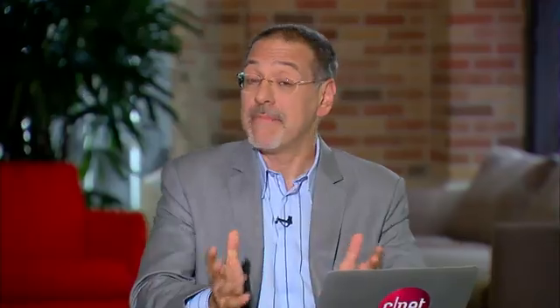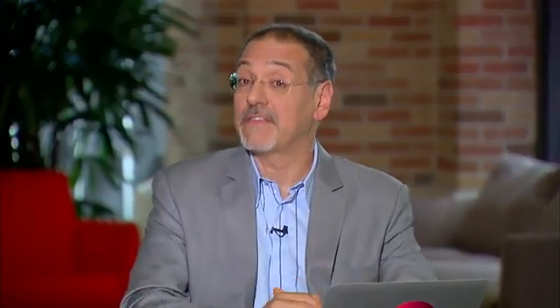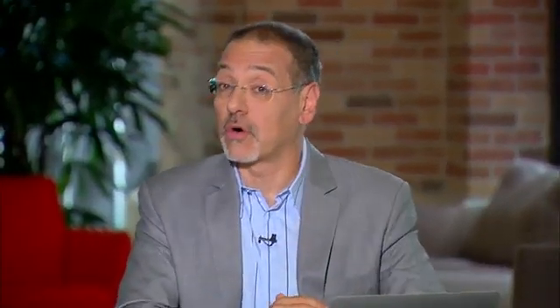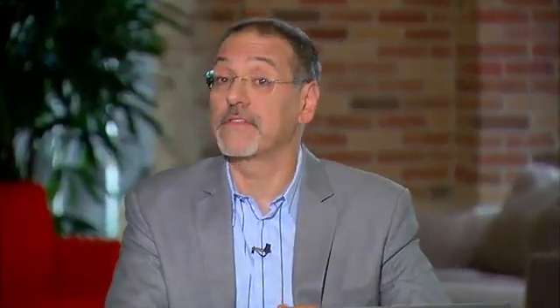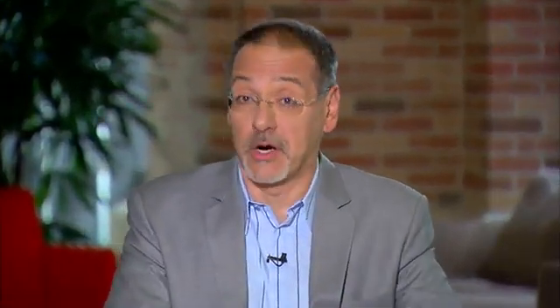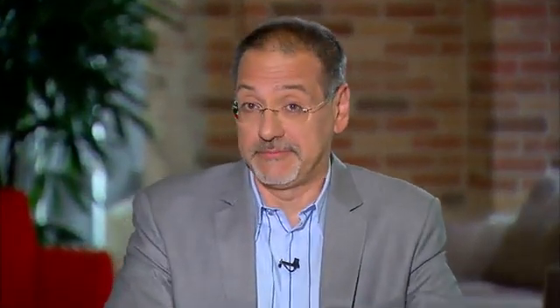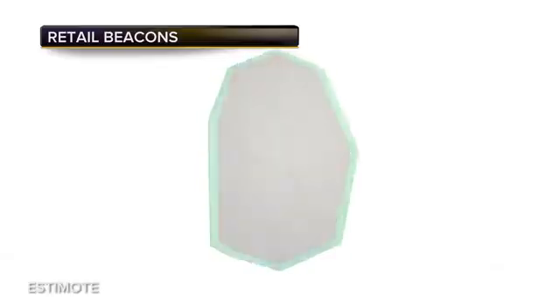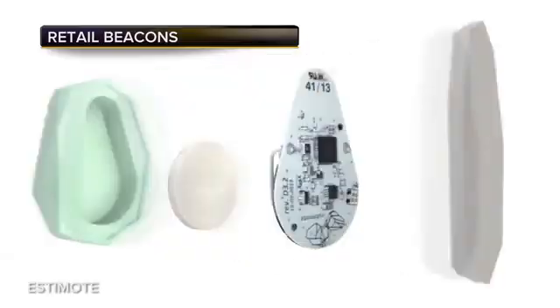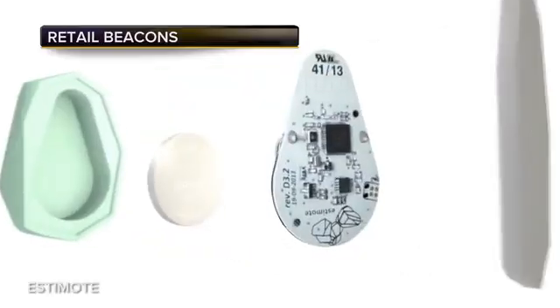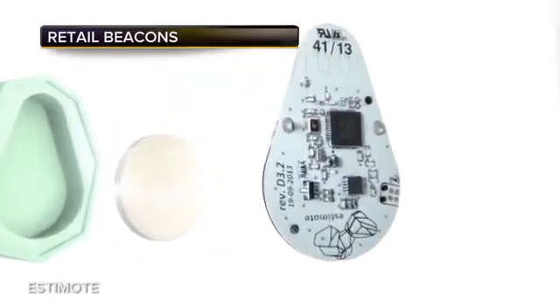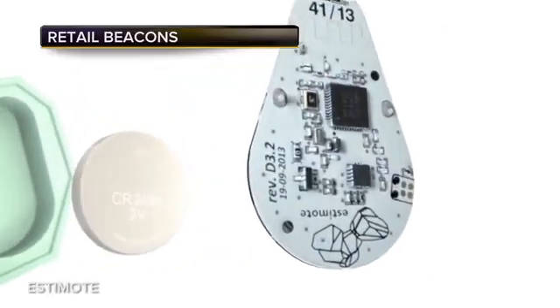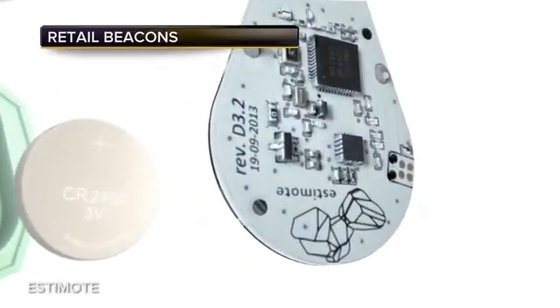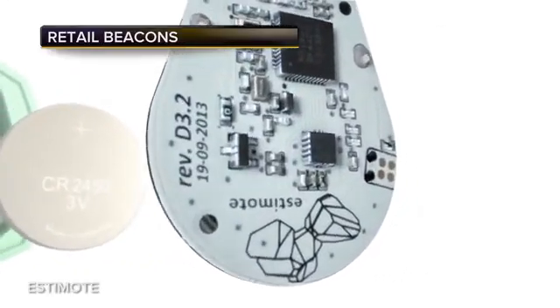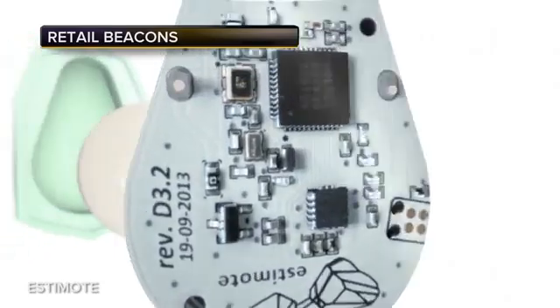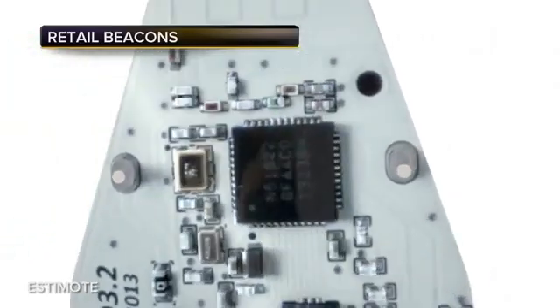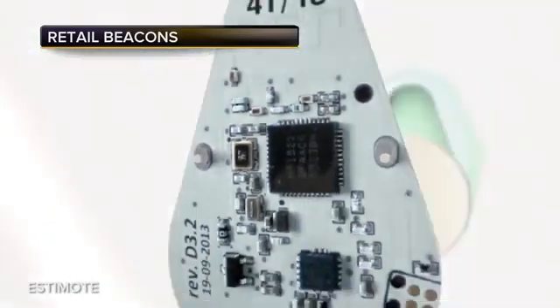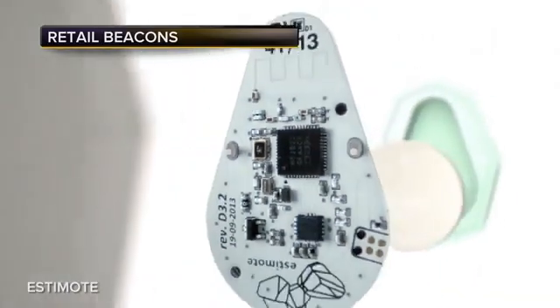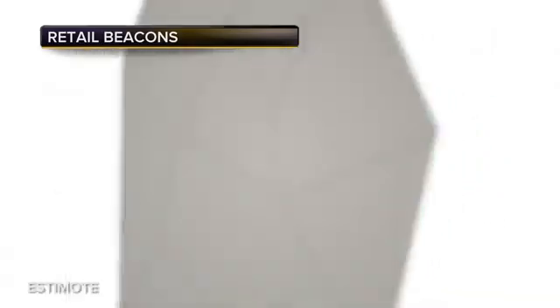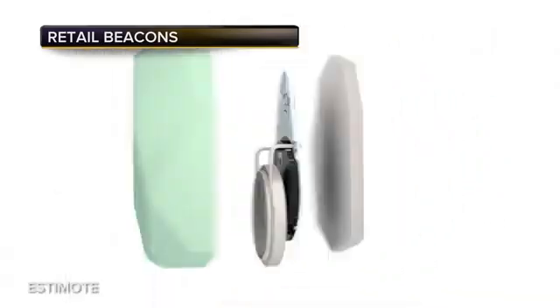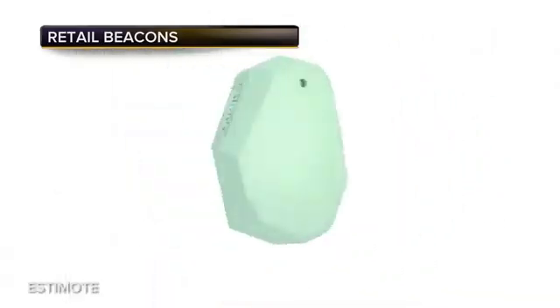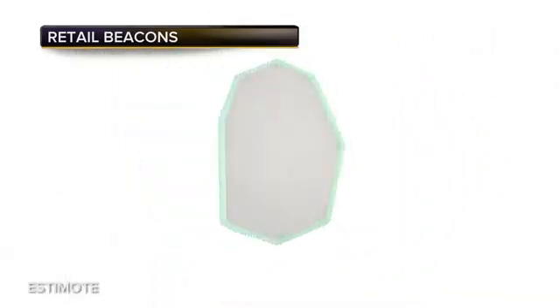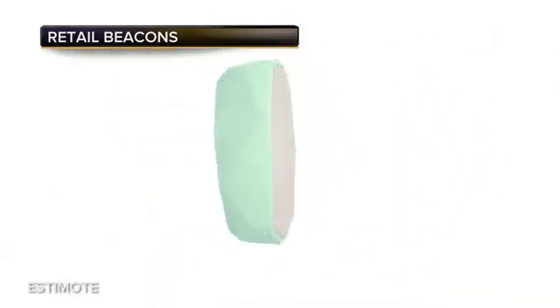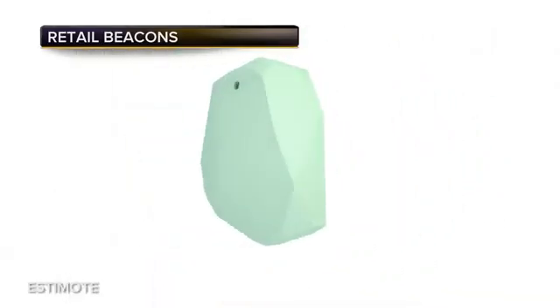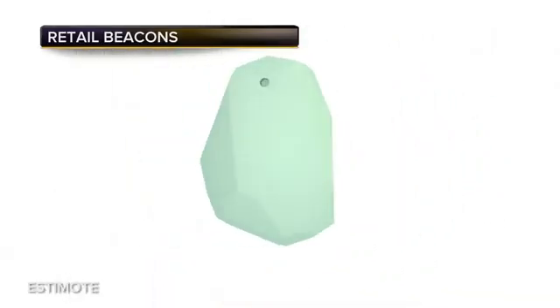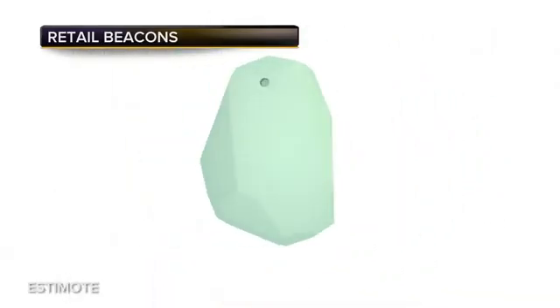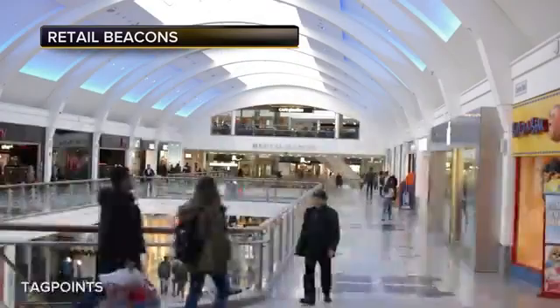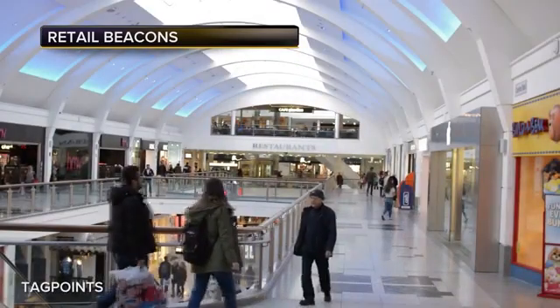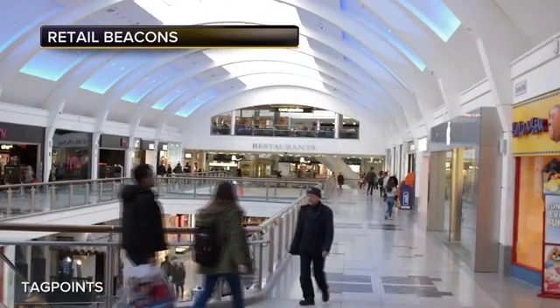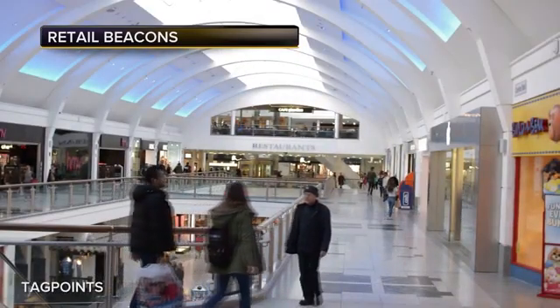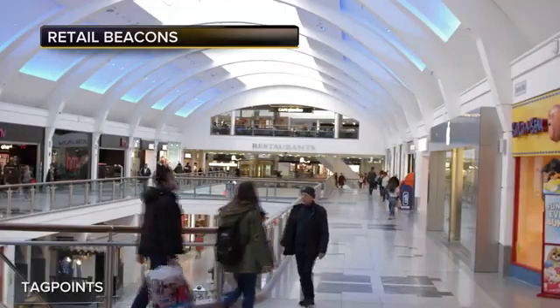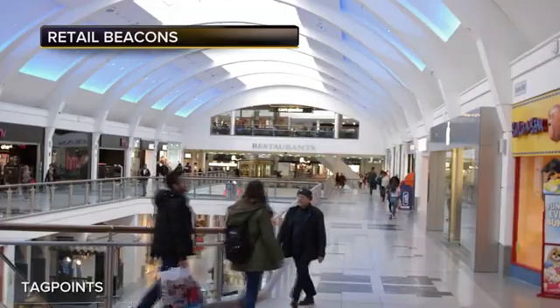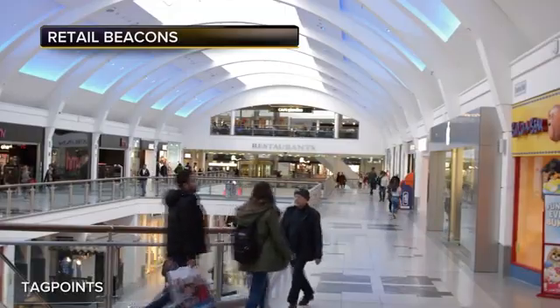Making stores smart. Bluetooth beacon technology has been getting a lot of buzz lately, but the area that is at the center of the heat map is their usage in retail stores.